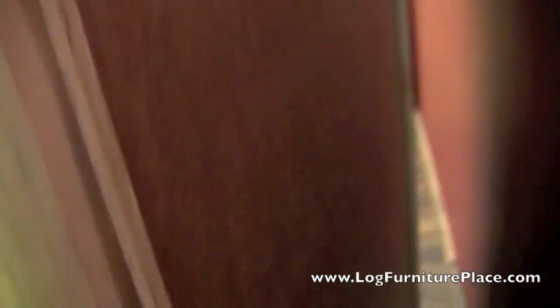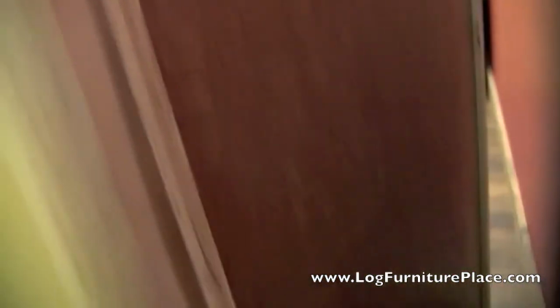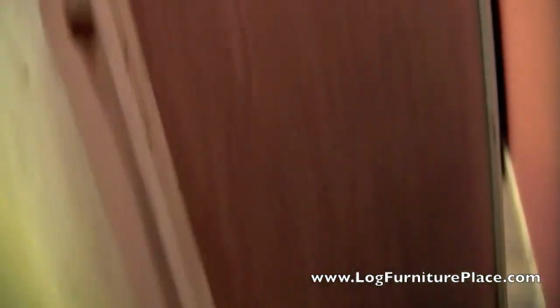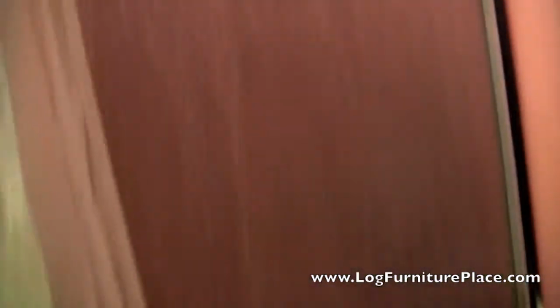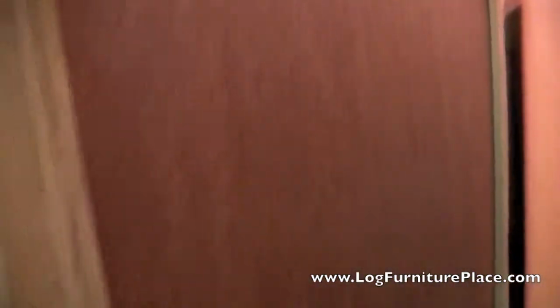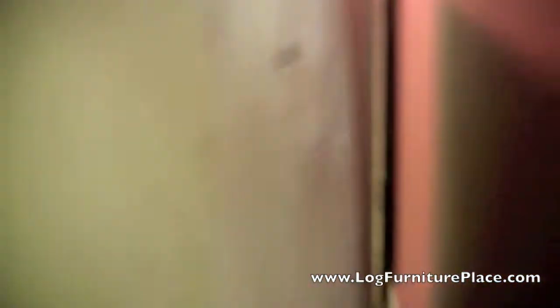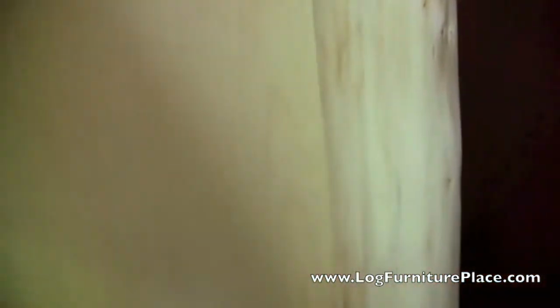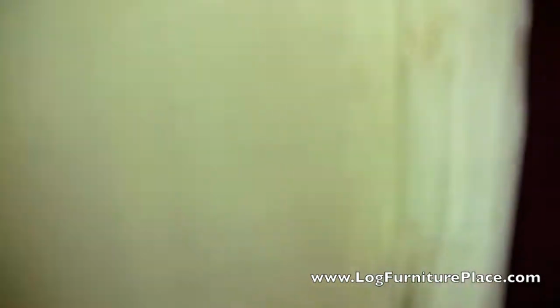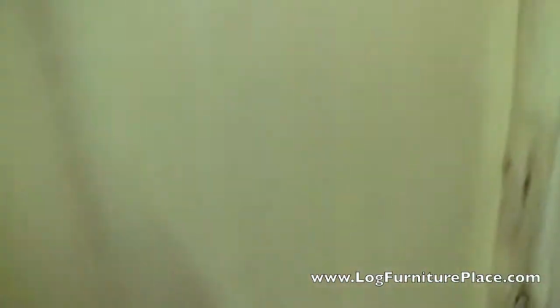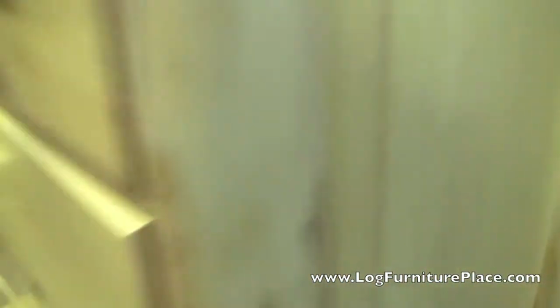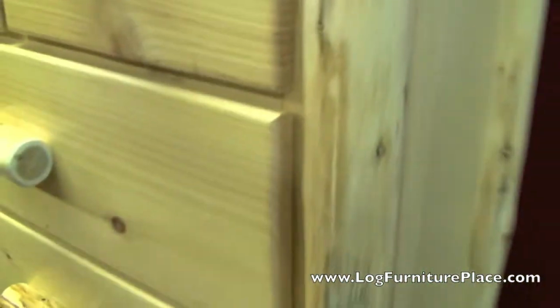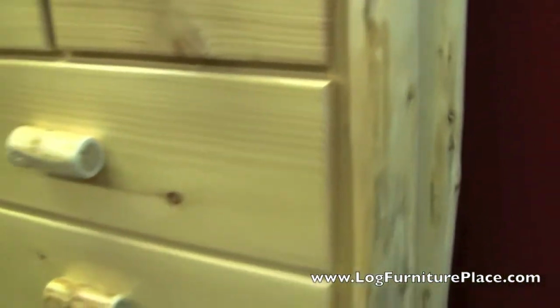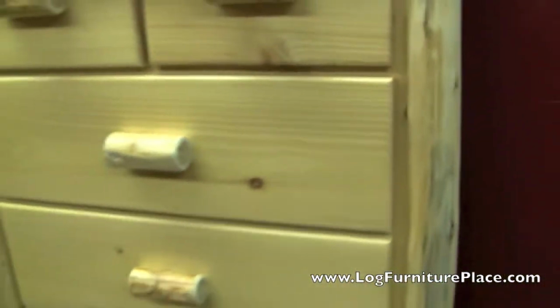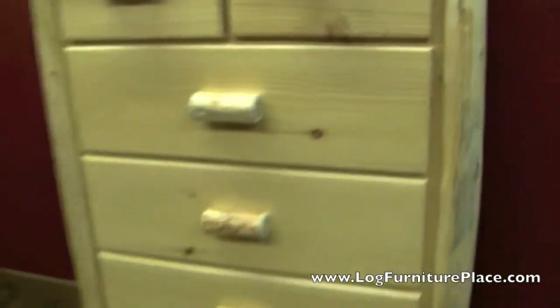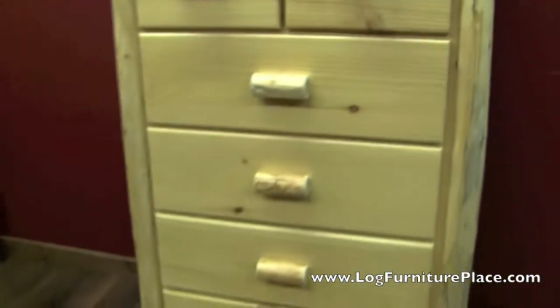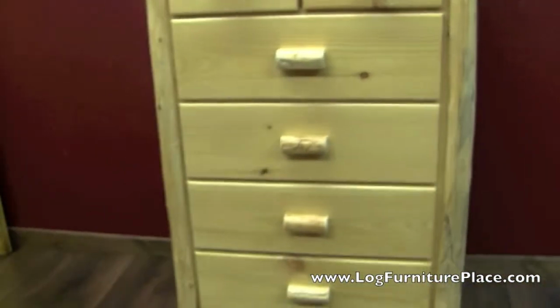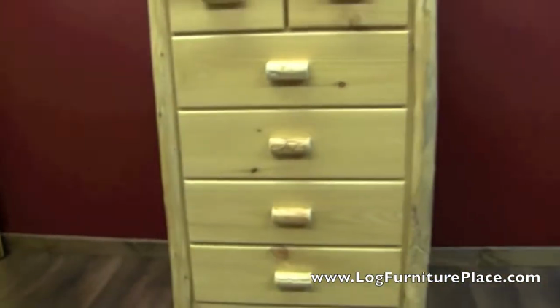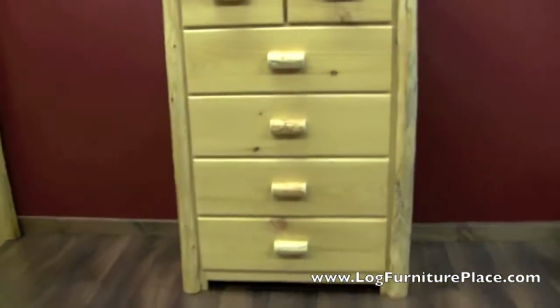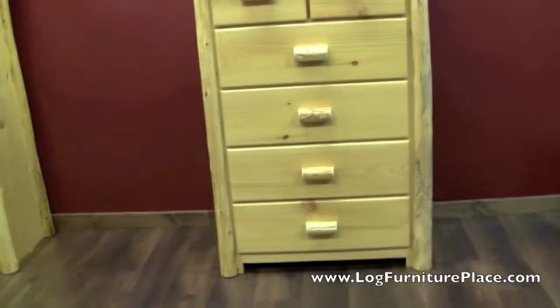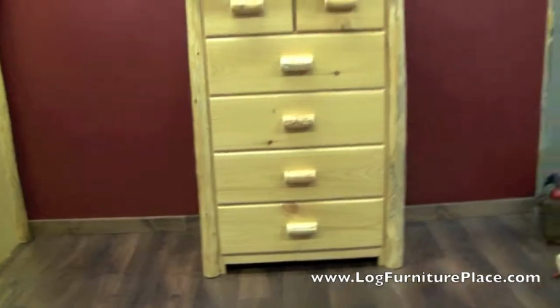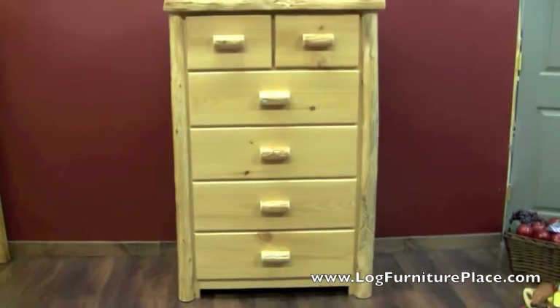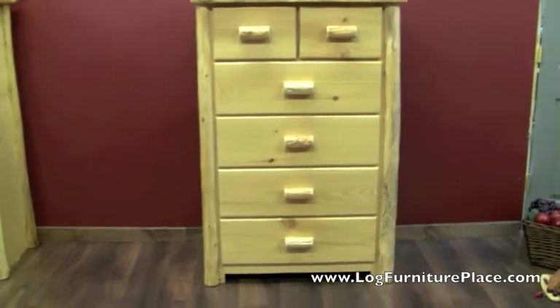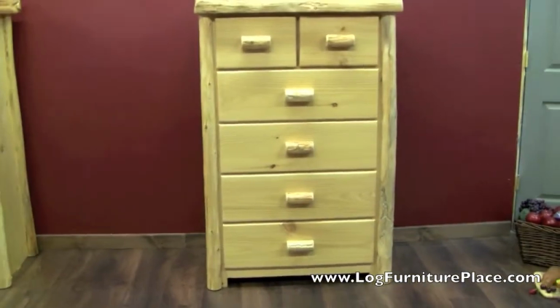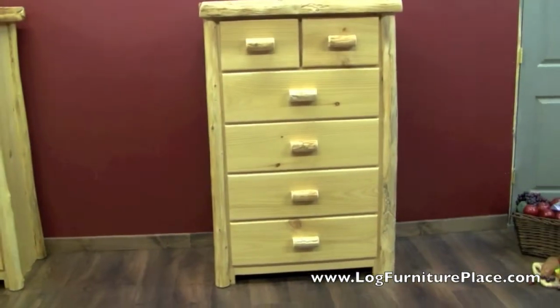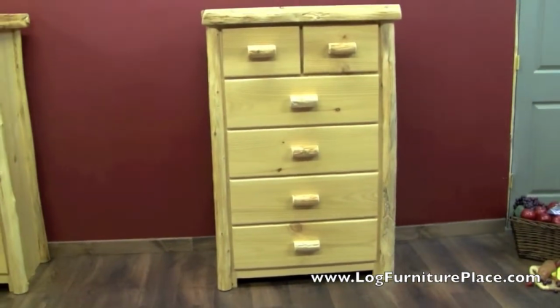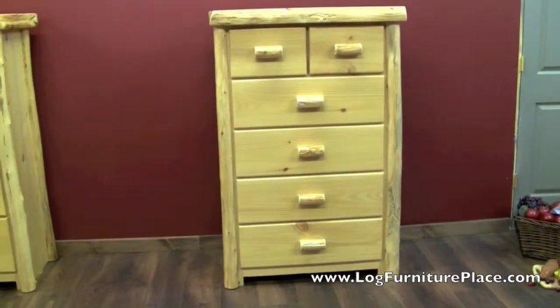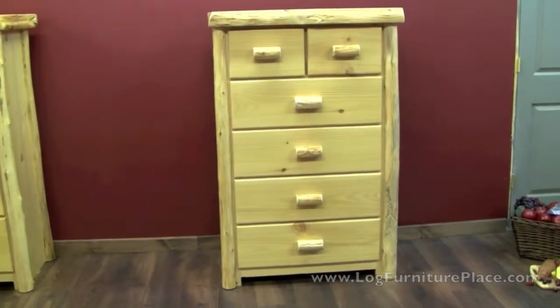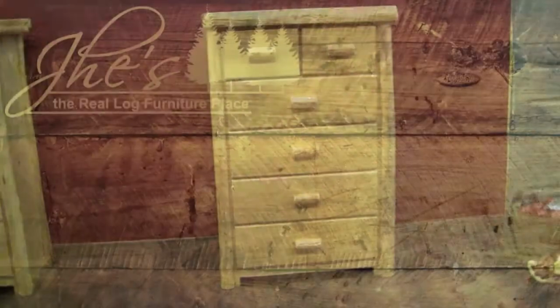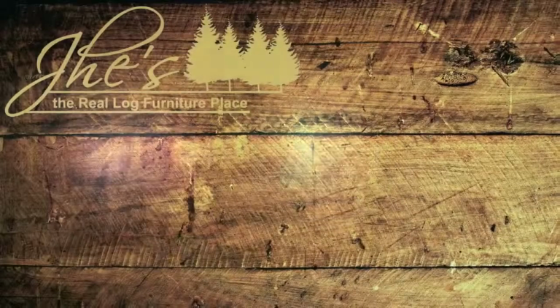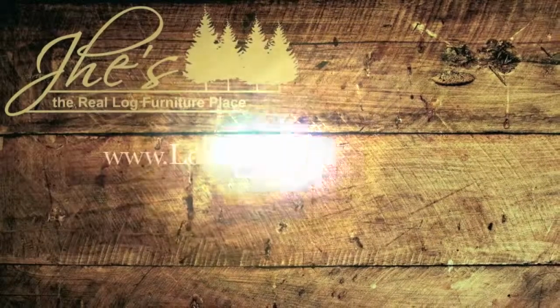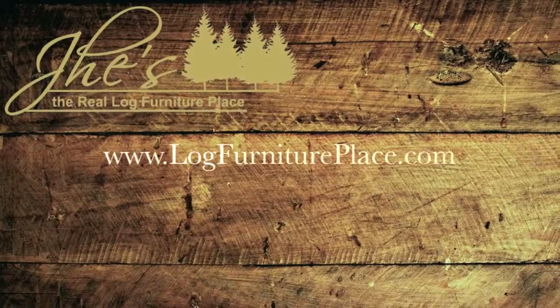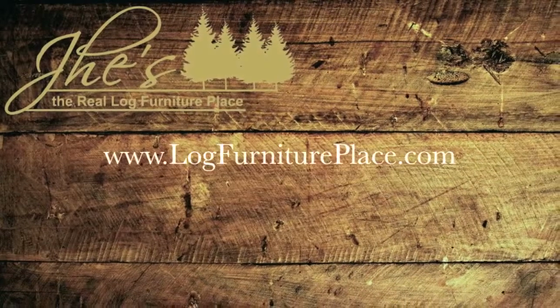The sides of the chest are solid, and you can order this in a clear or honey finish. Order your chest today at logfurnitureplace.com.